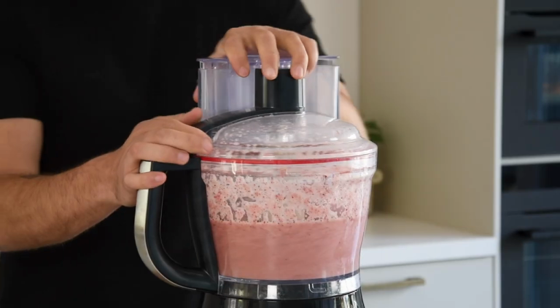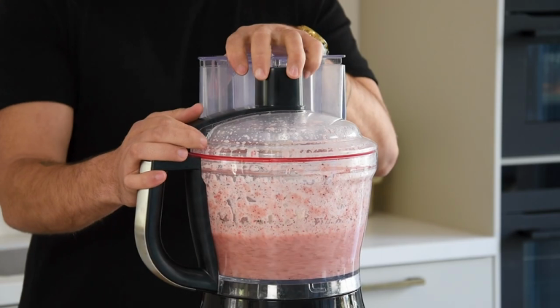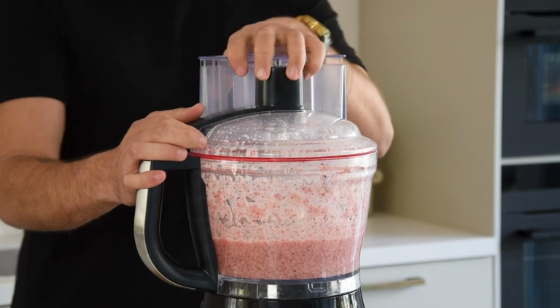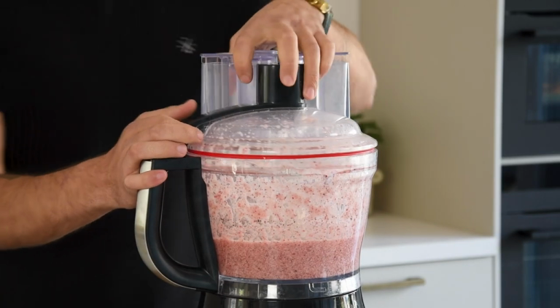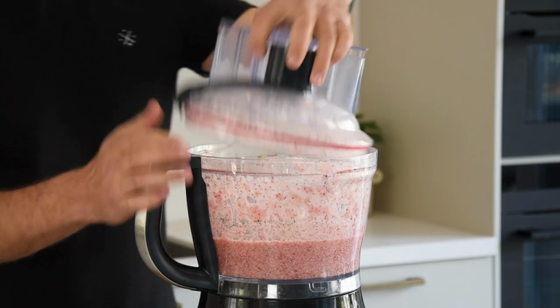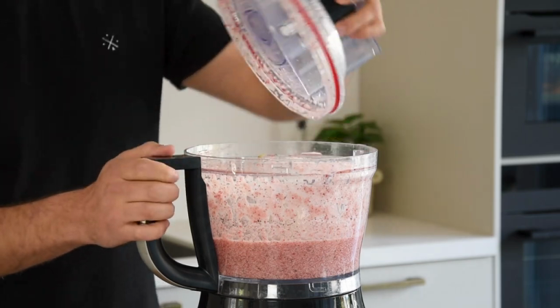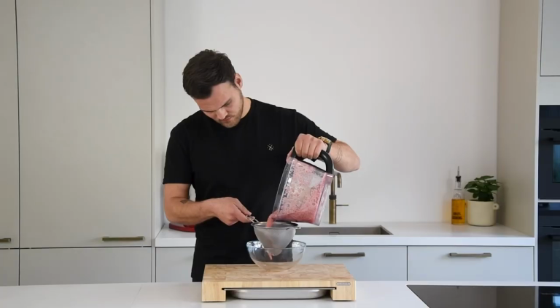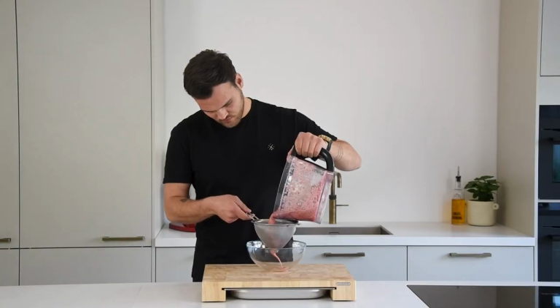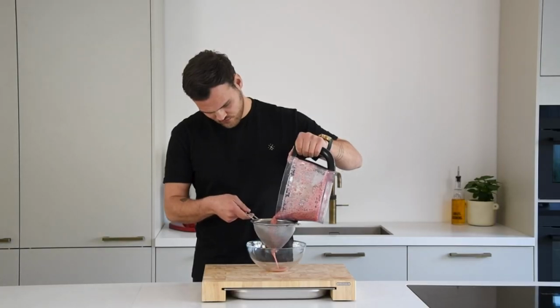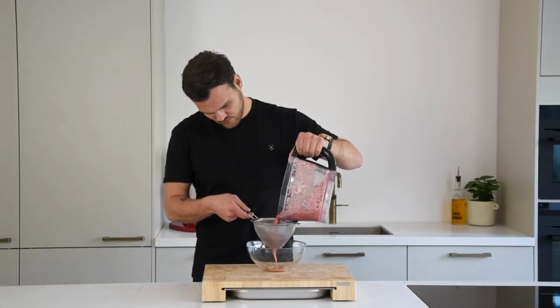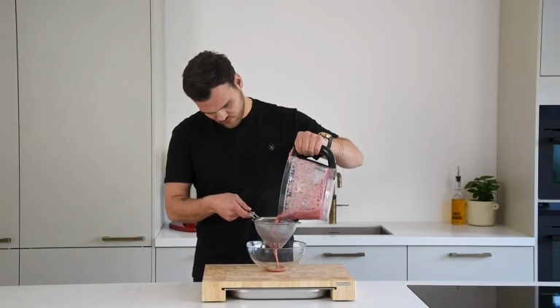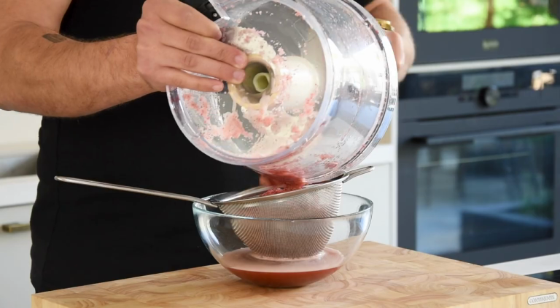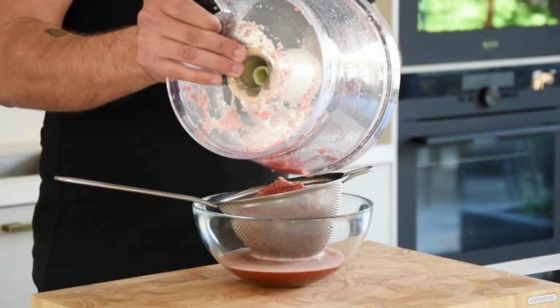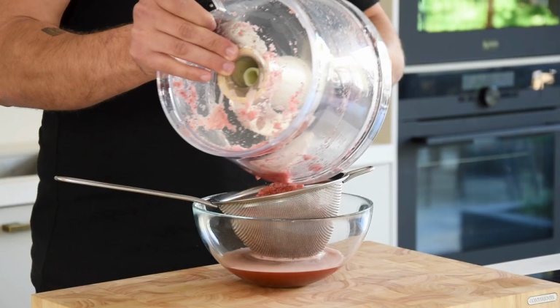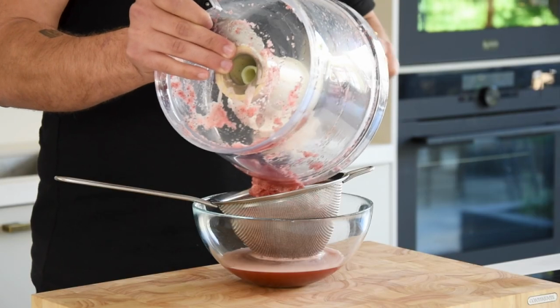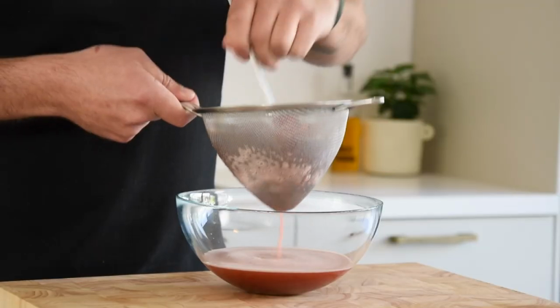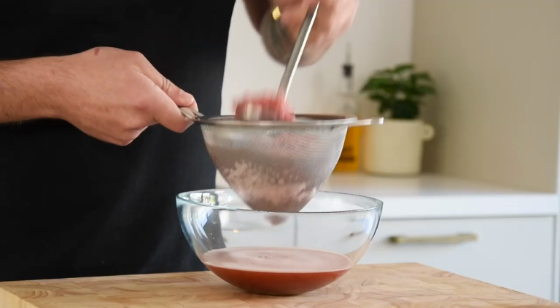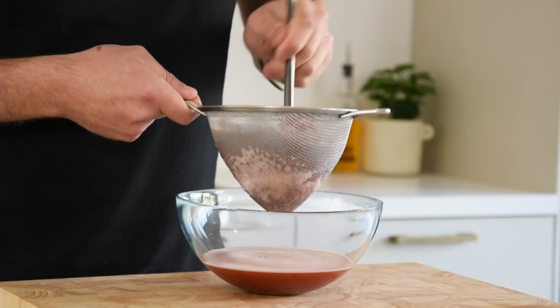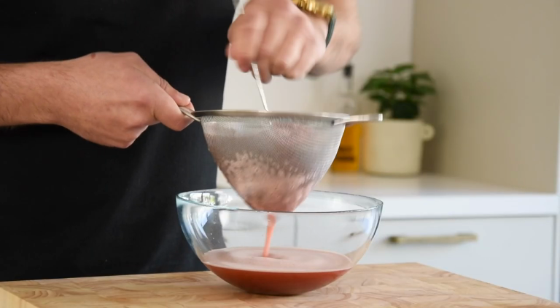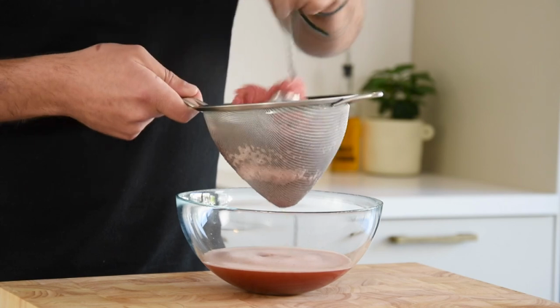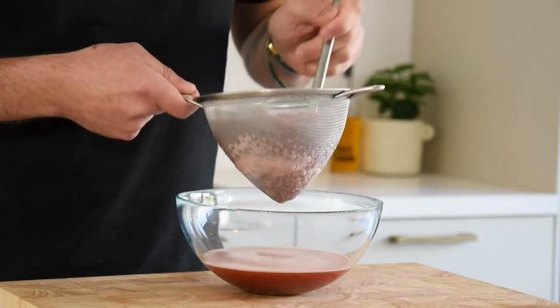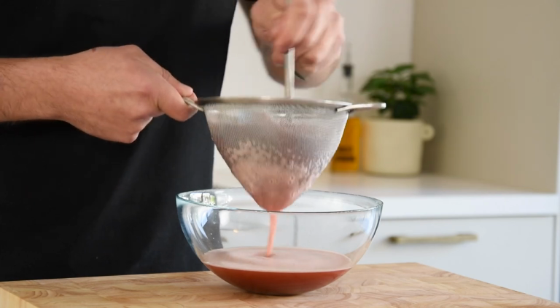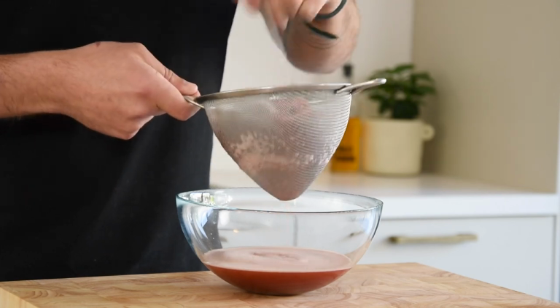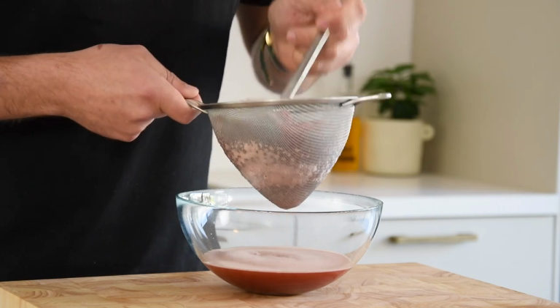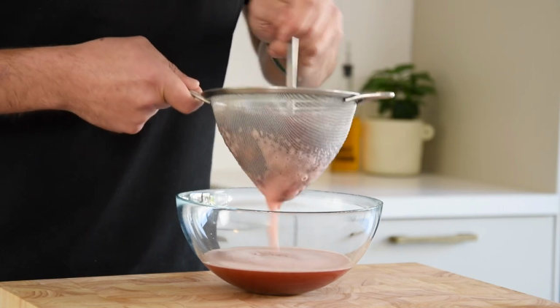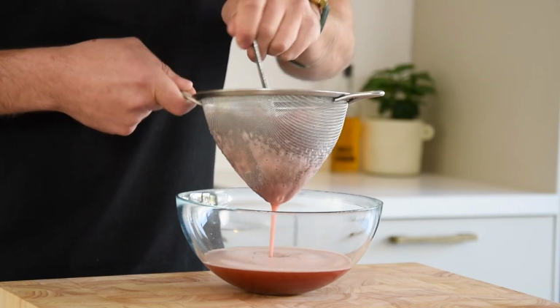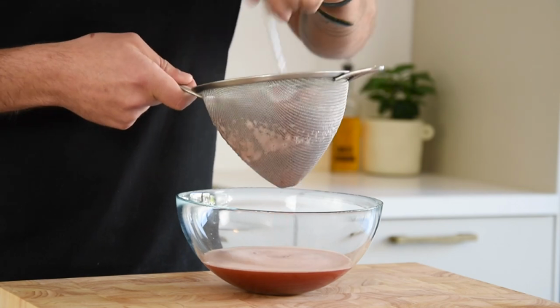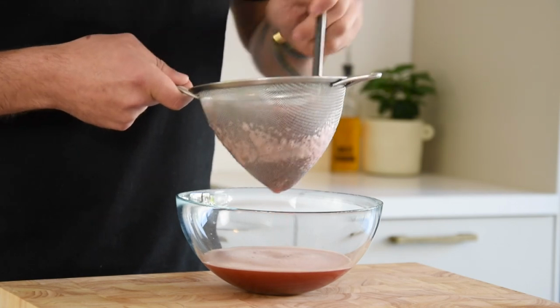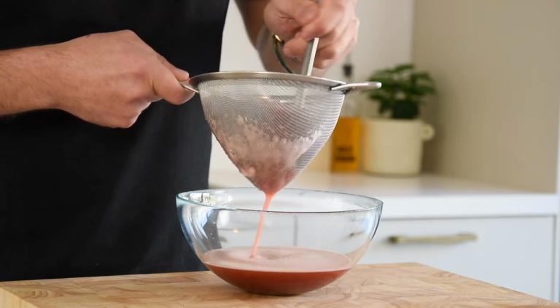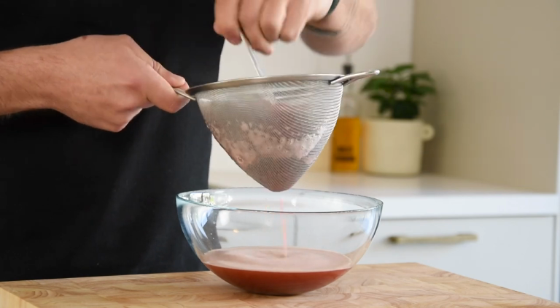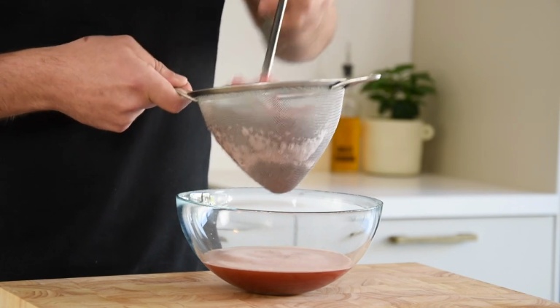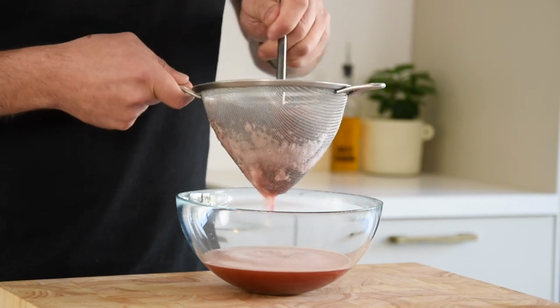Now turn off the blender and pass it through a fine sieve. Use a ladle to be sure that you don't waste any liquid. Then keep it in your fridge for later.